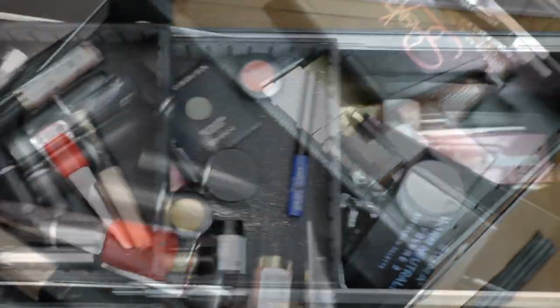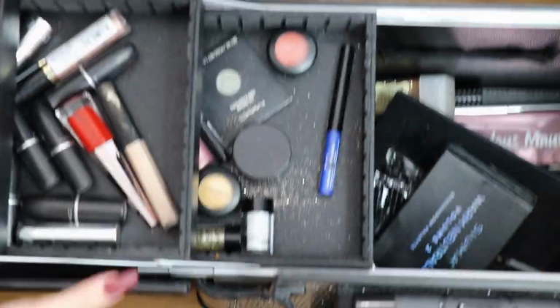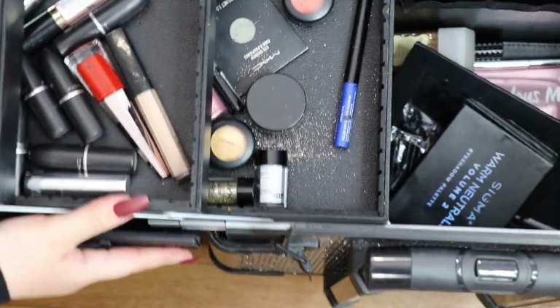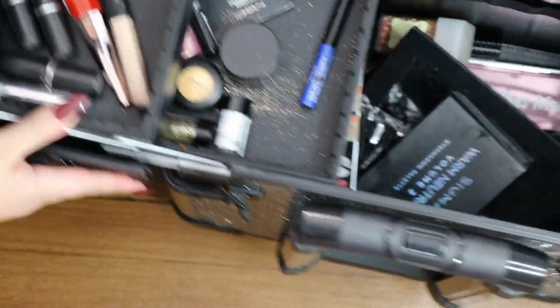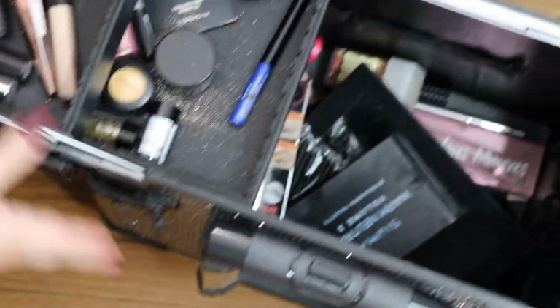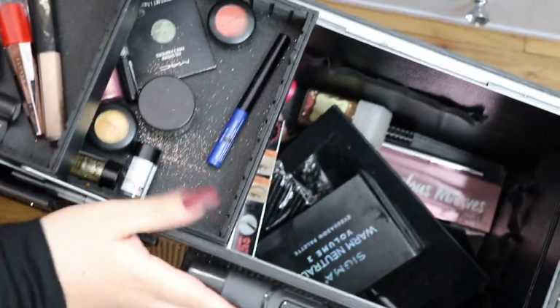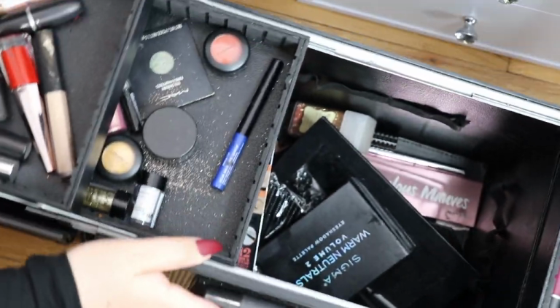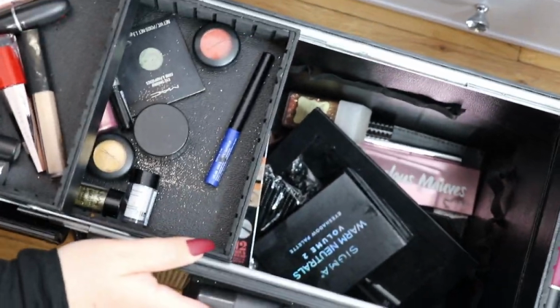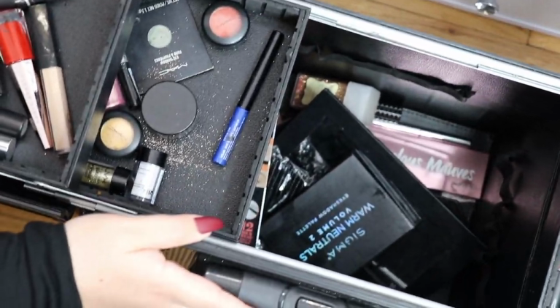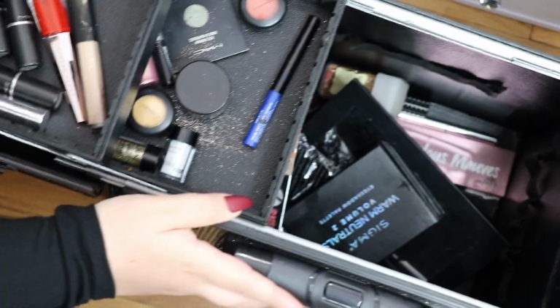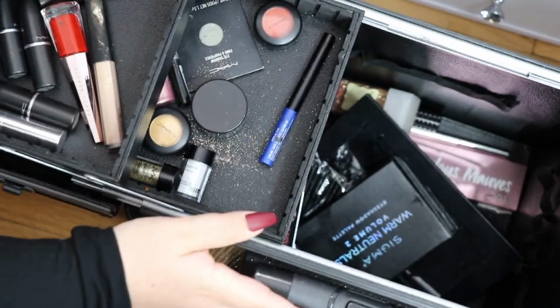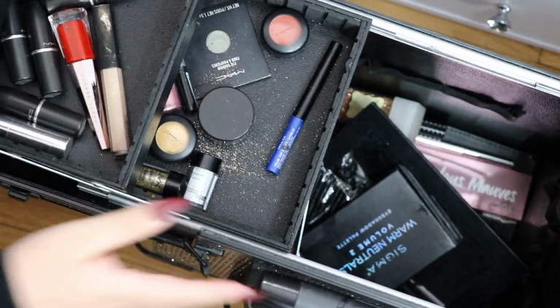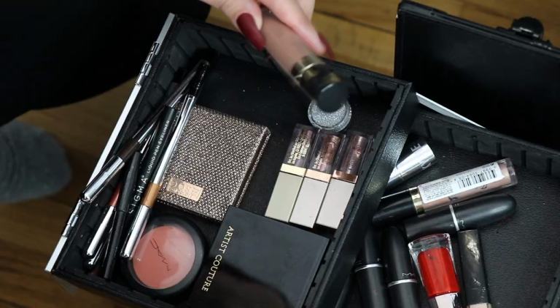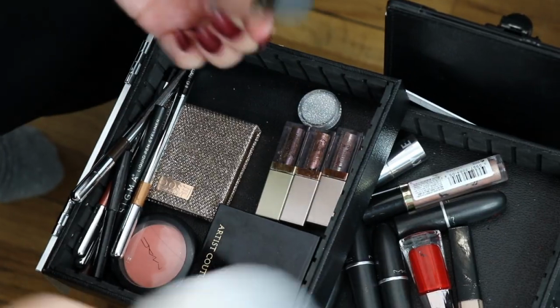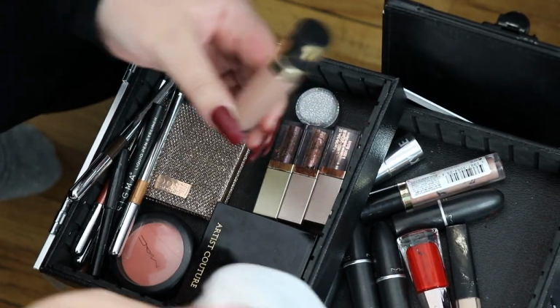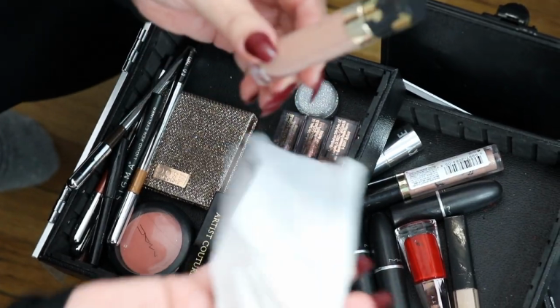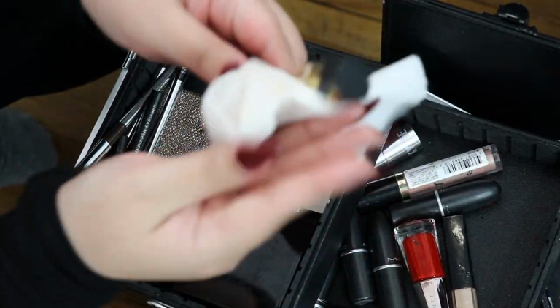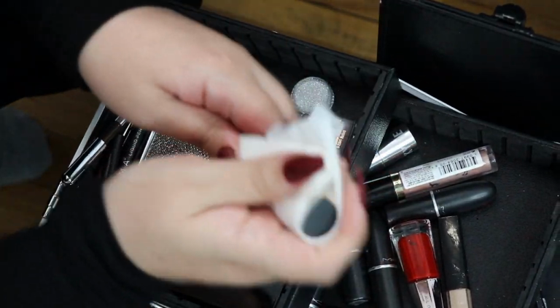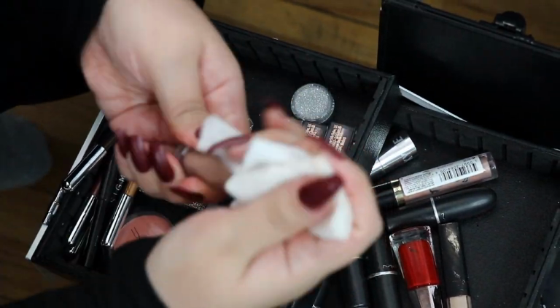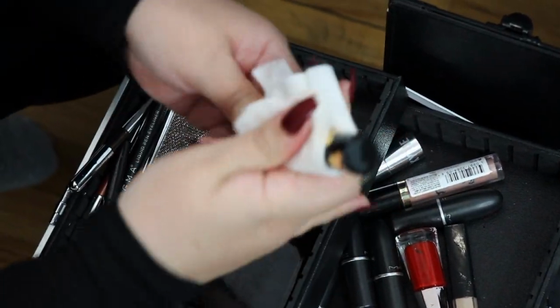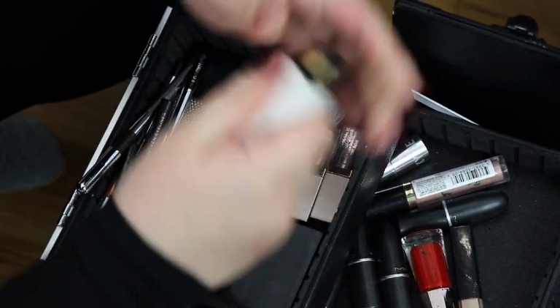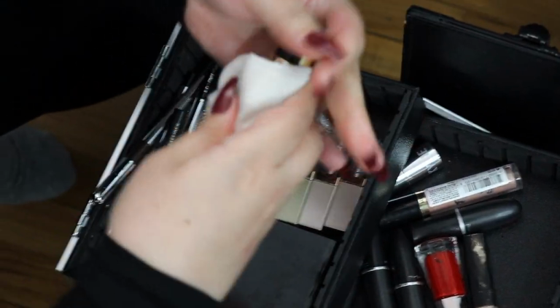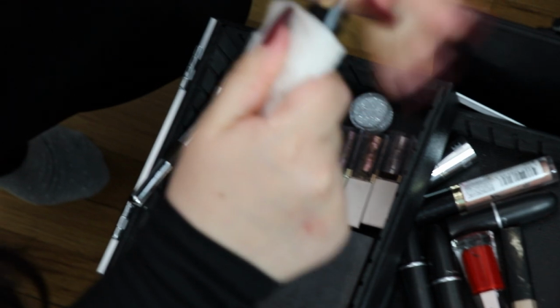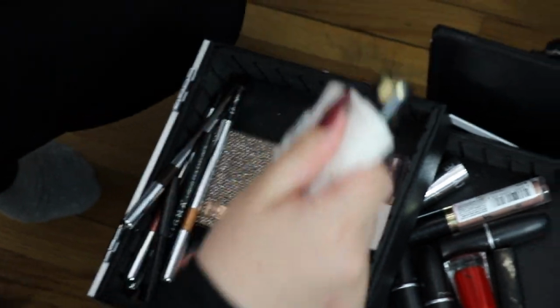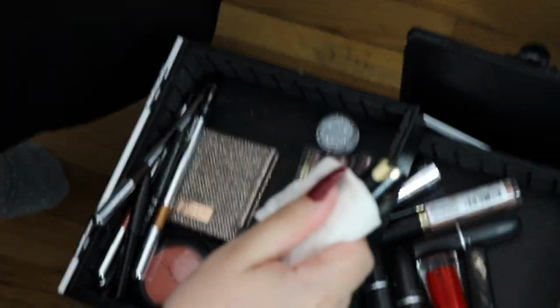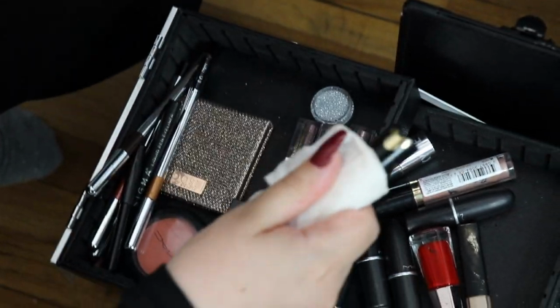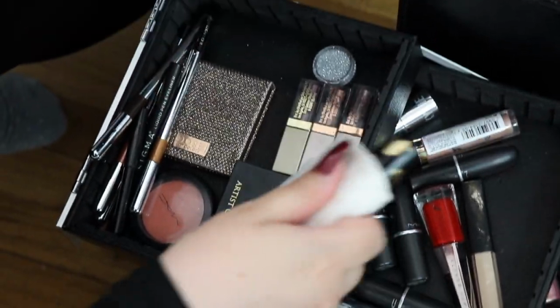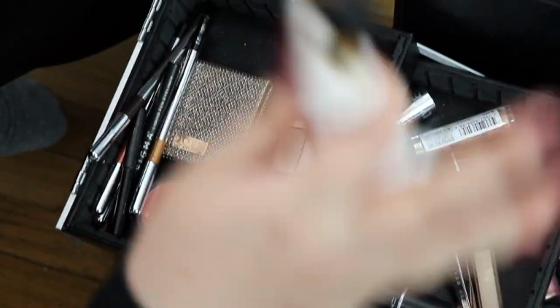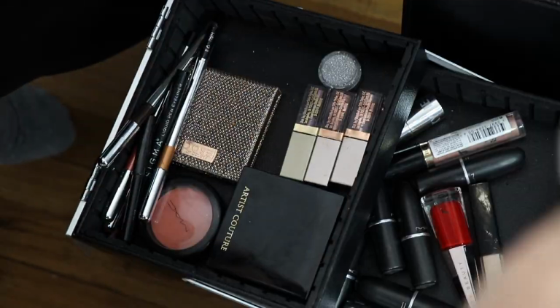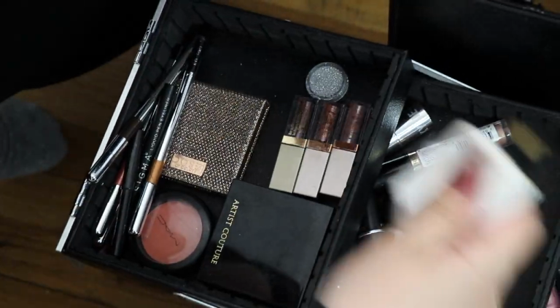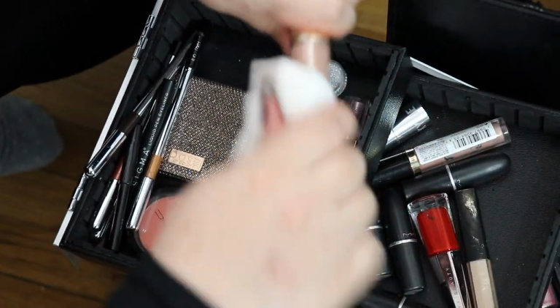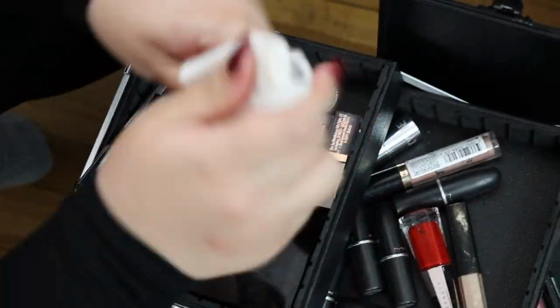This is the part that I'm dreading the most, so it's the part I'm gonna do first to get it over with. First, I'm gonna start cleaning the things that I am keeping, put them on top of the vanity, and then organize everything step by step.